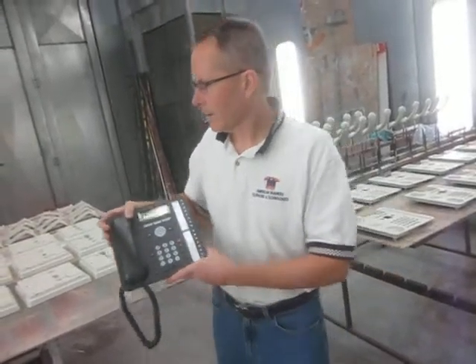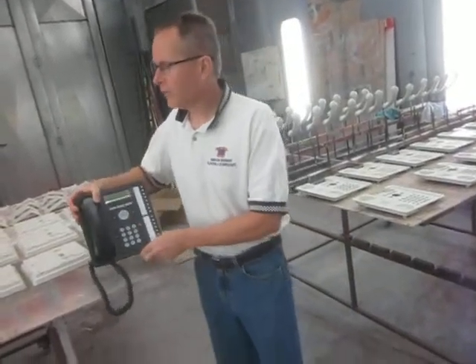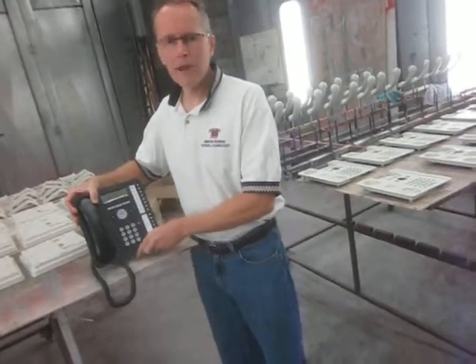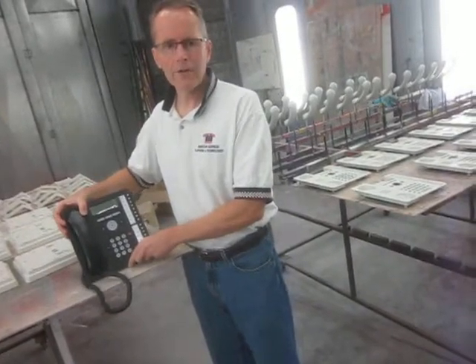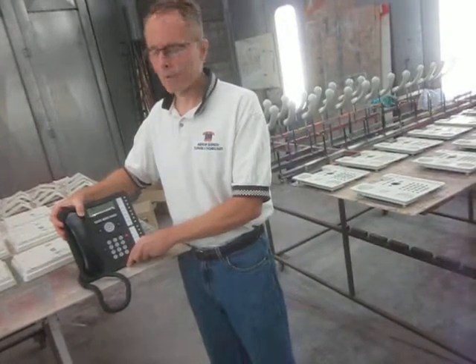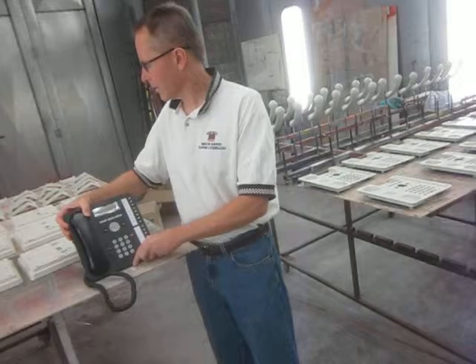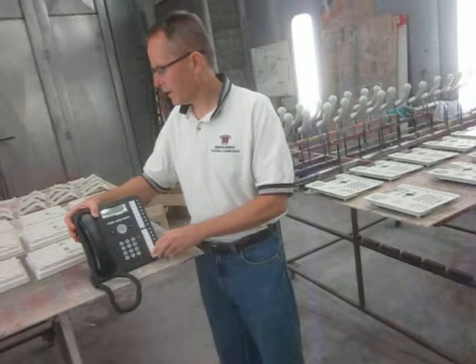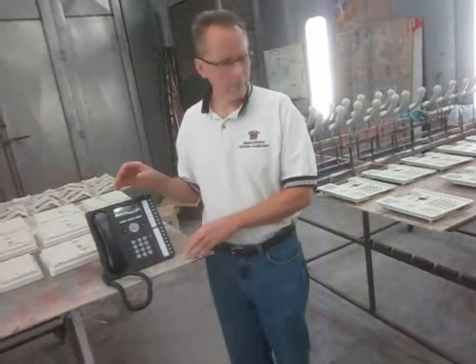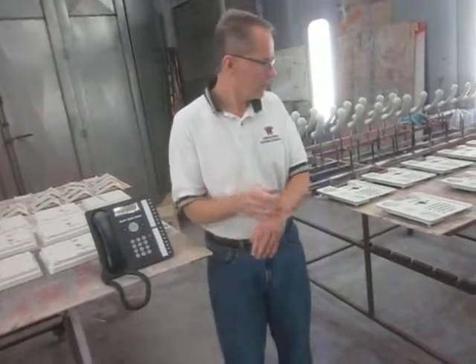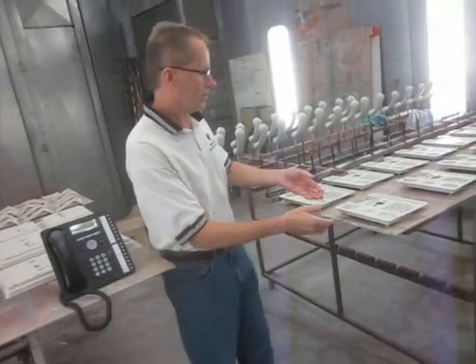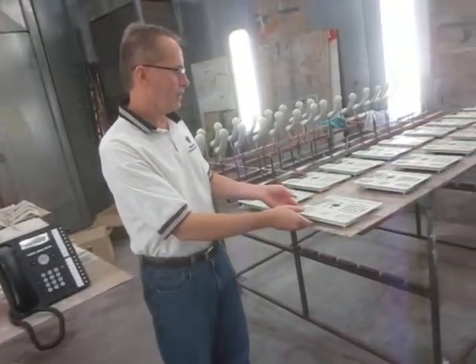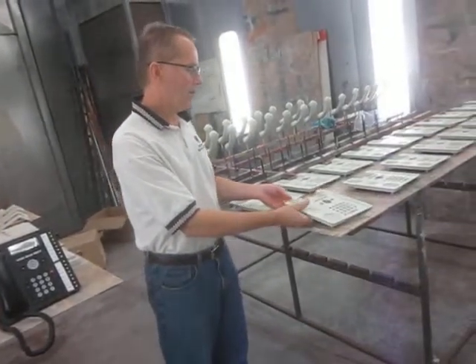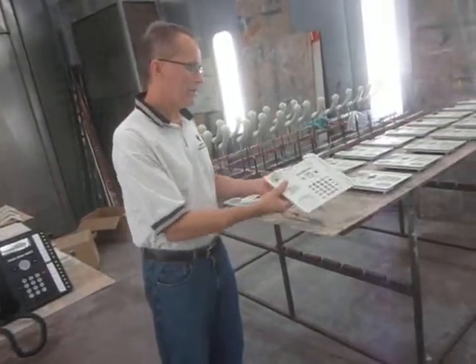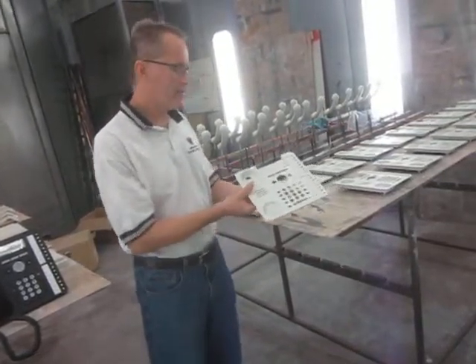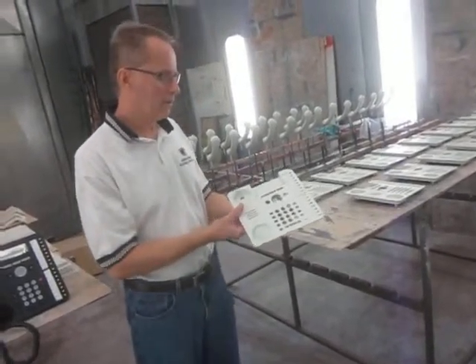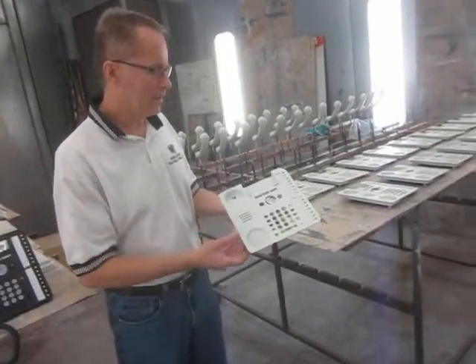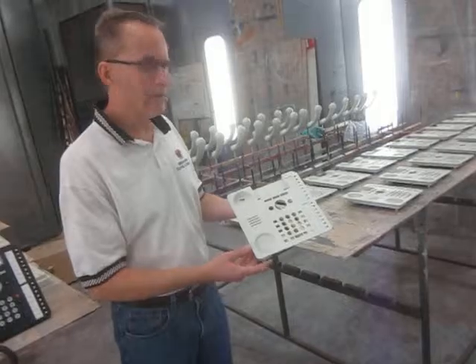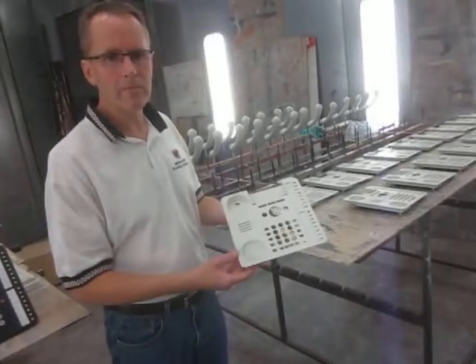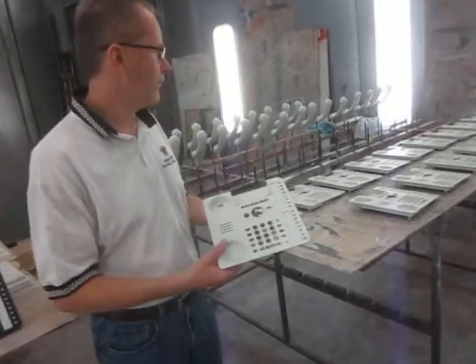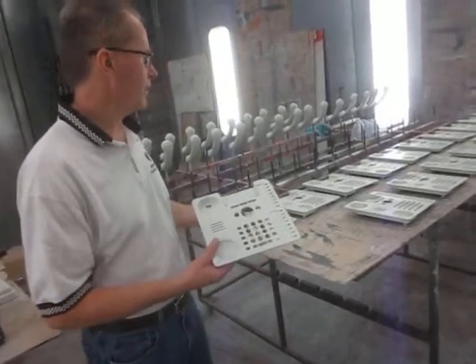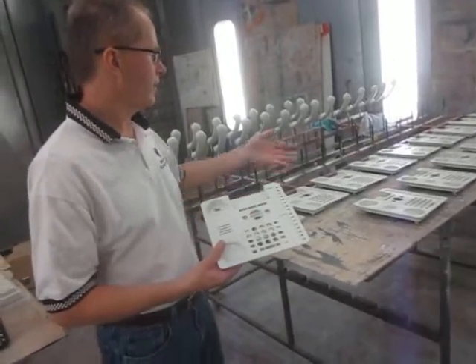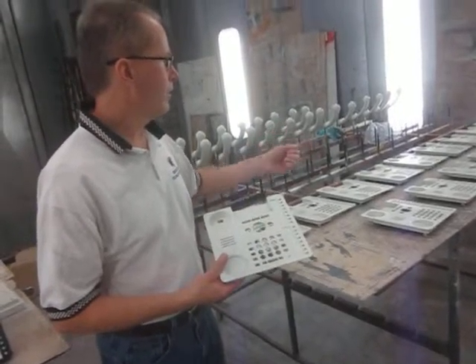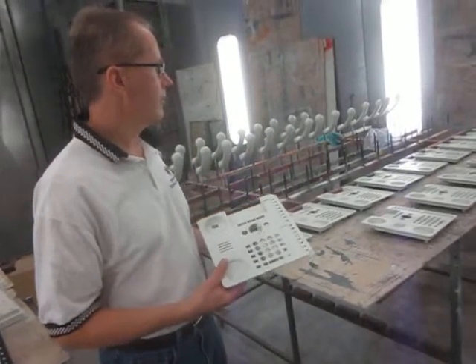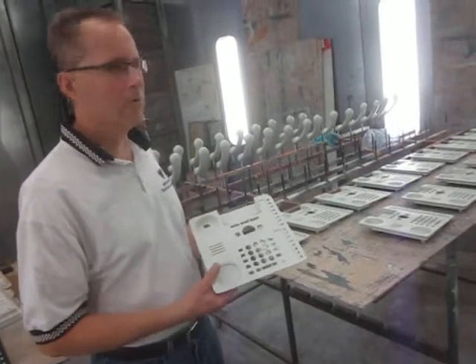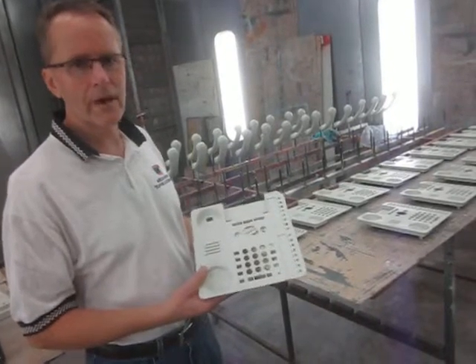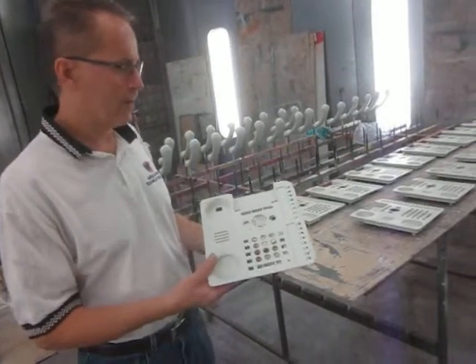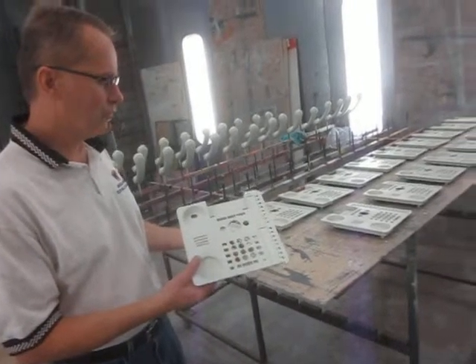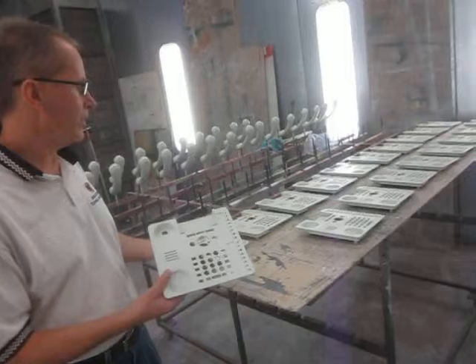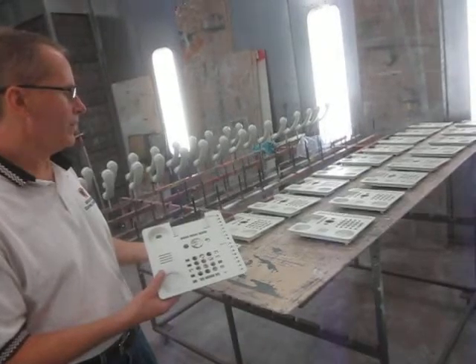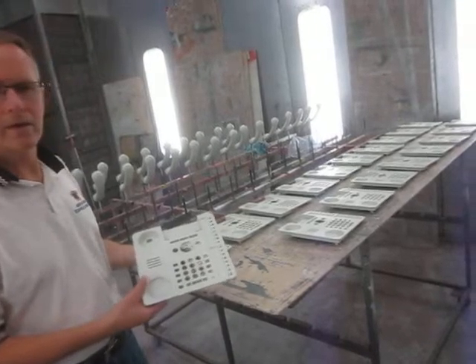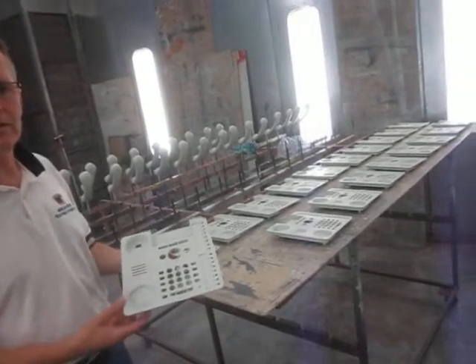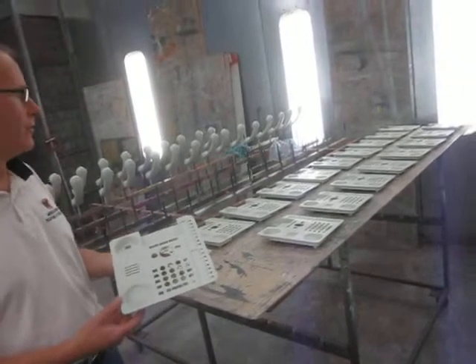The order that we have here today we're working on is an Avaya 1416 in a misty cream color. This particular order was a request to have 23 of these phones painted in misty cream.